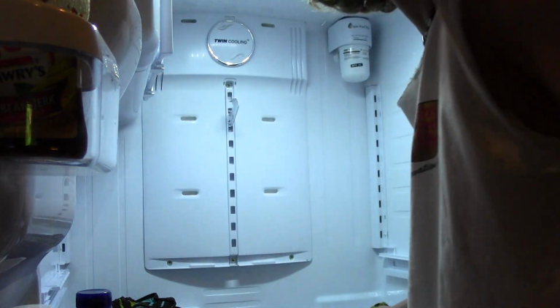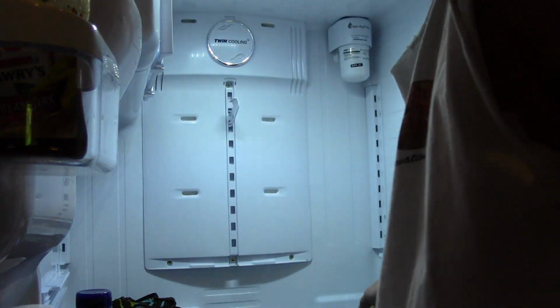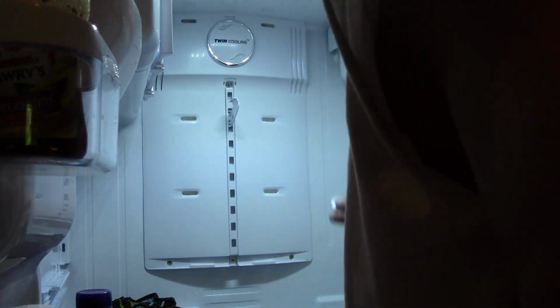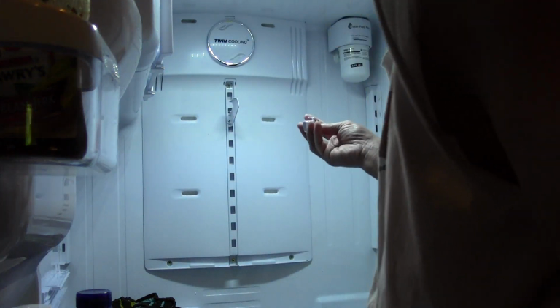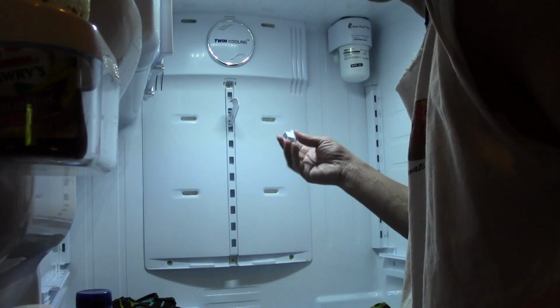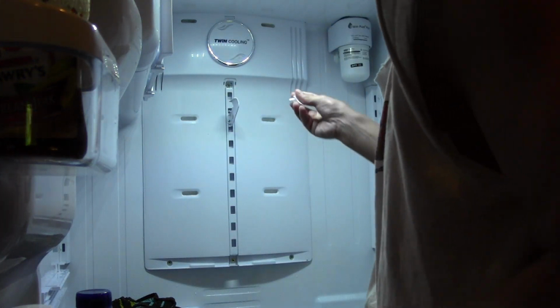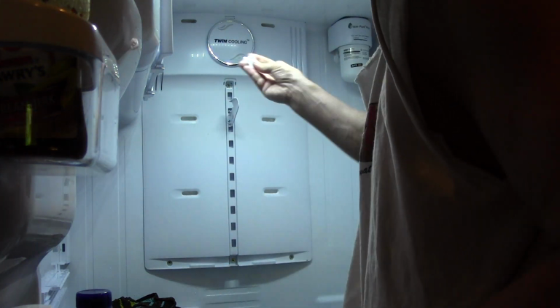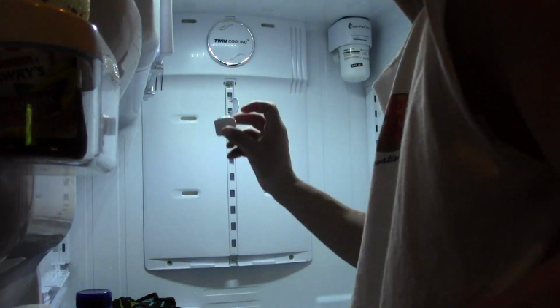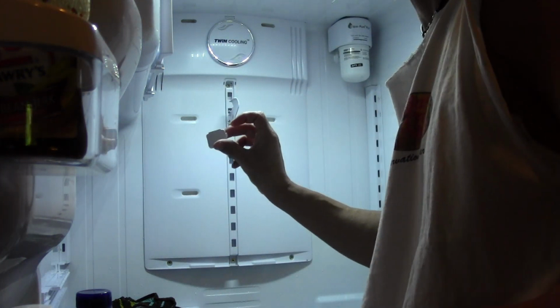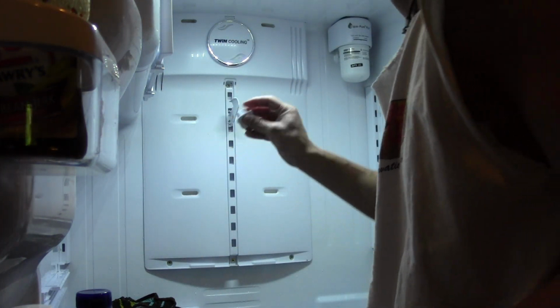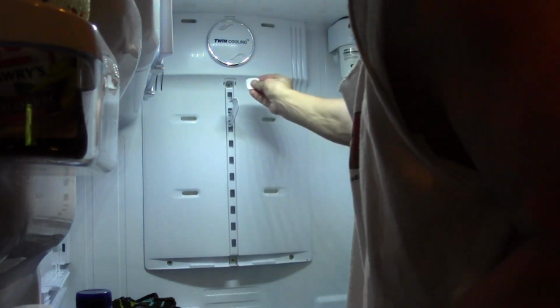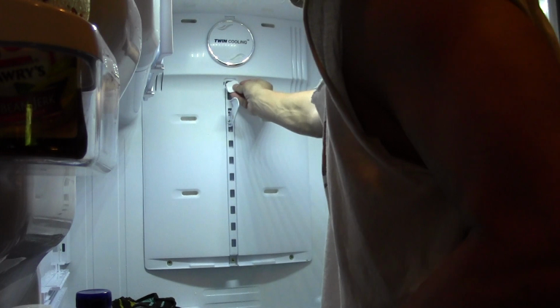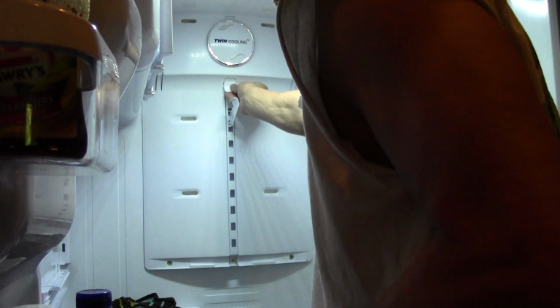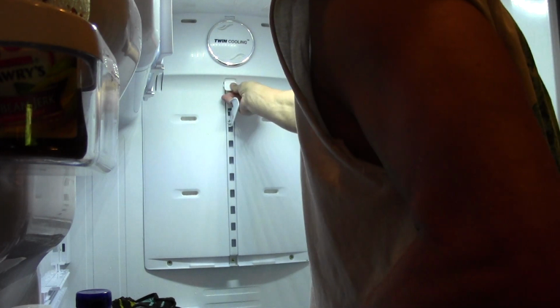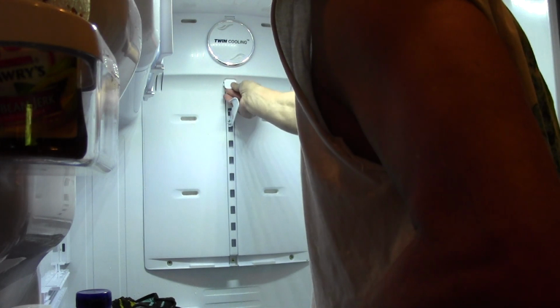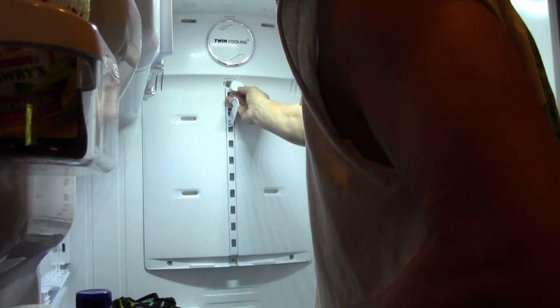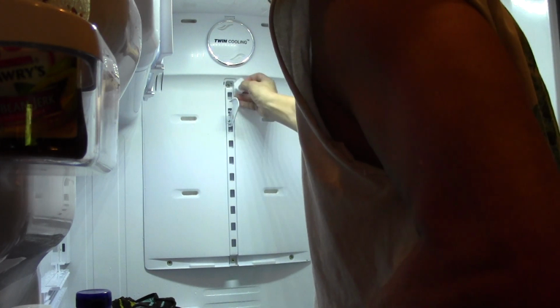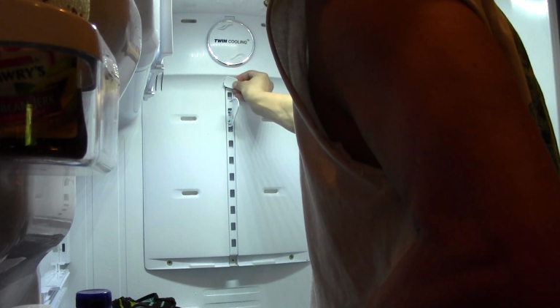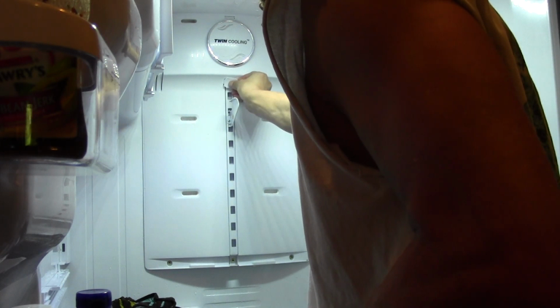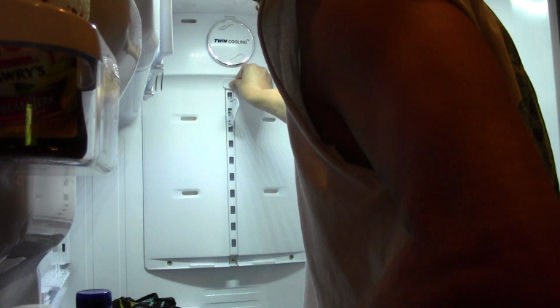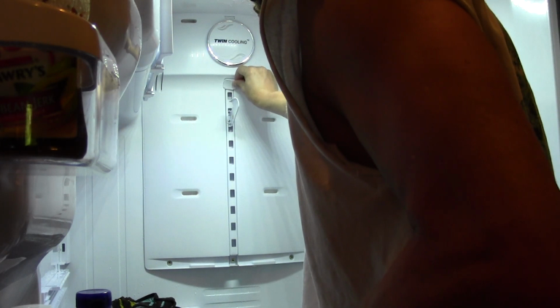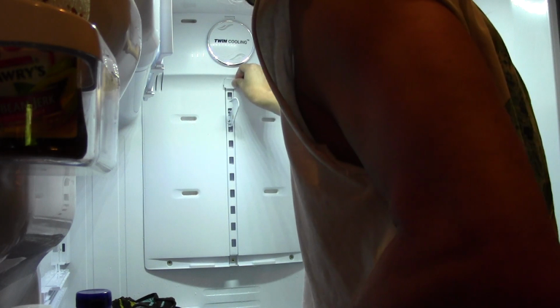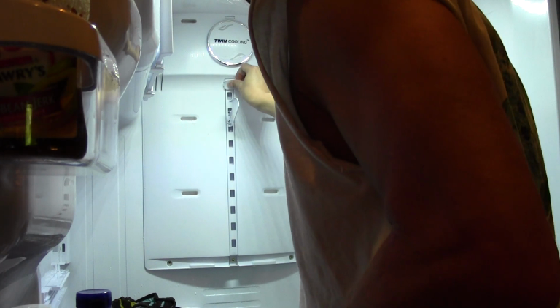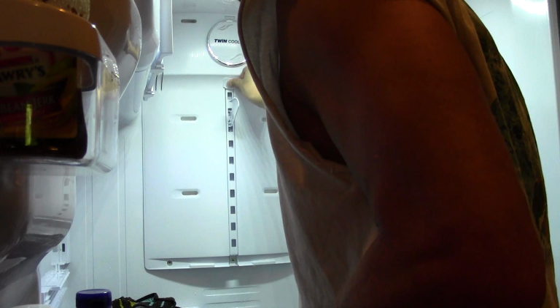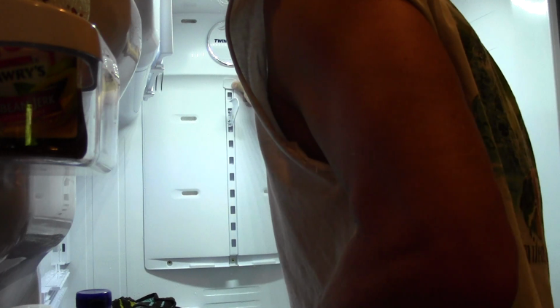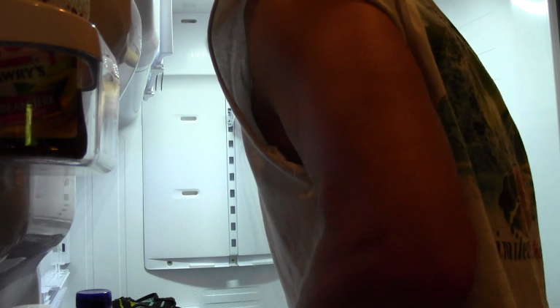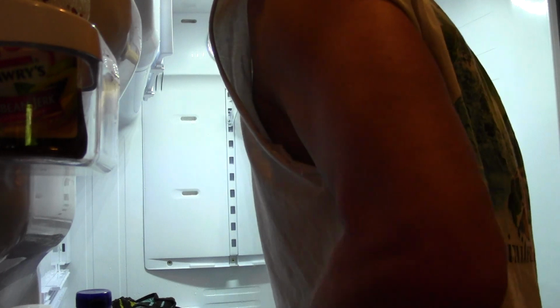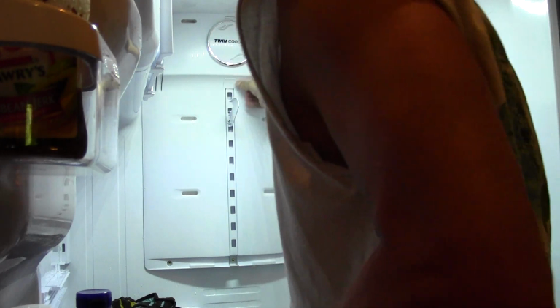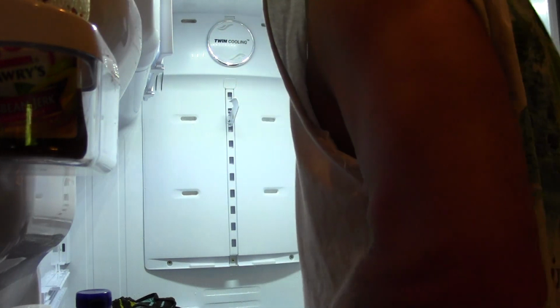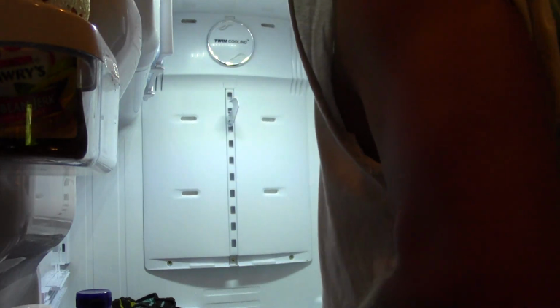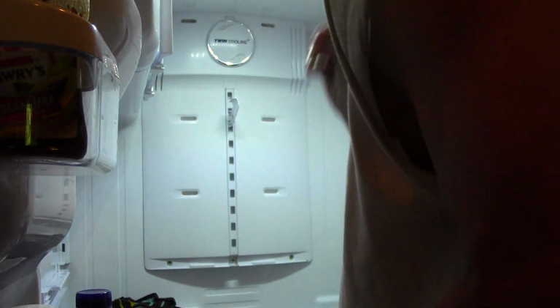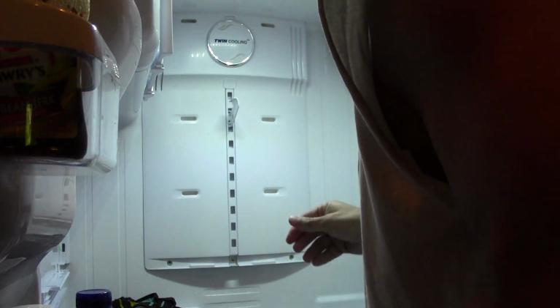I didn't tighten that too tight — it's not necessary. There's a little rubber plate, a little cap that should pop back into place. And just to finish it off there so it looks nice and neat.